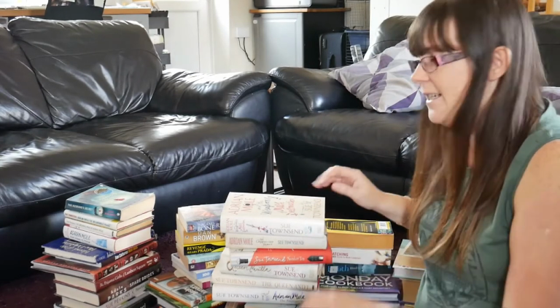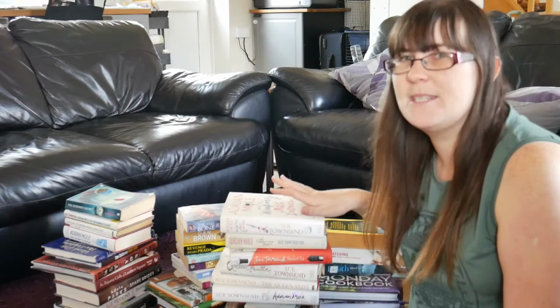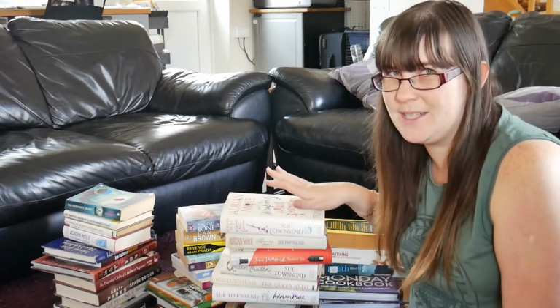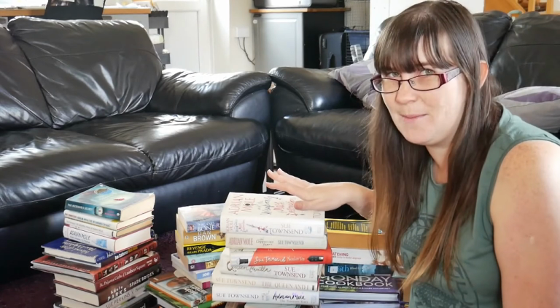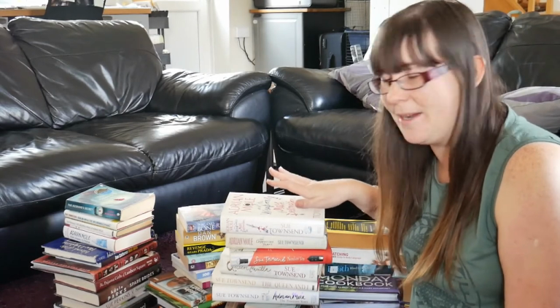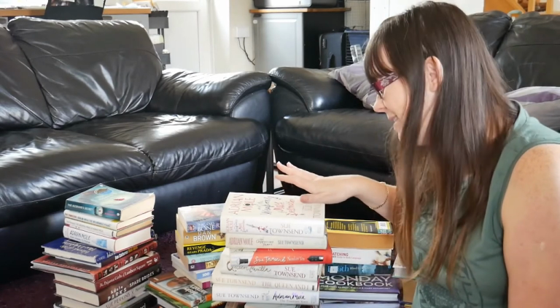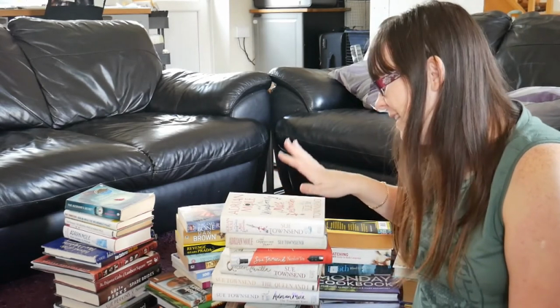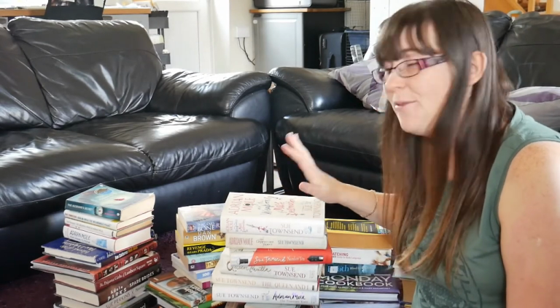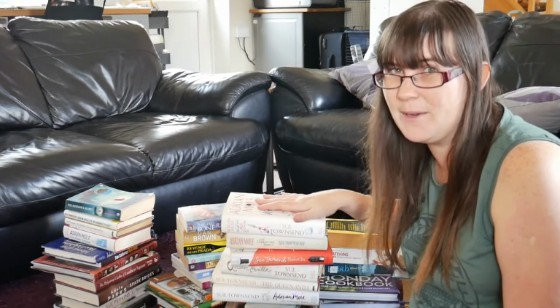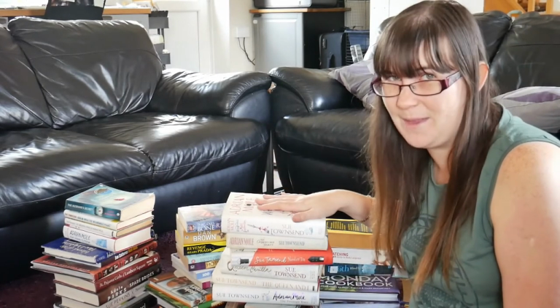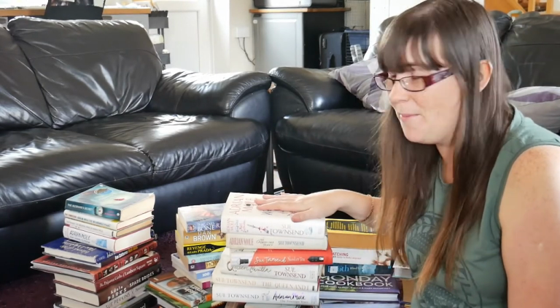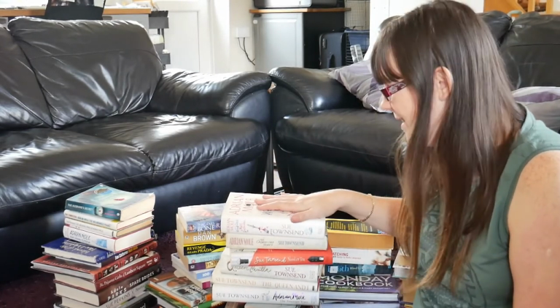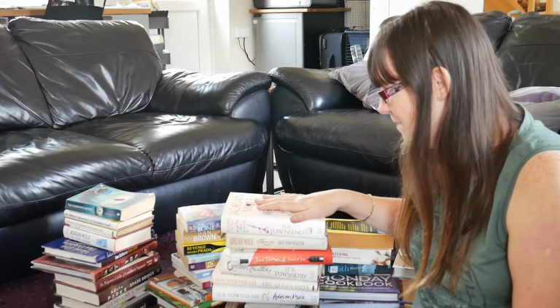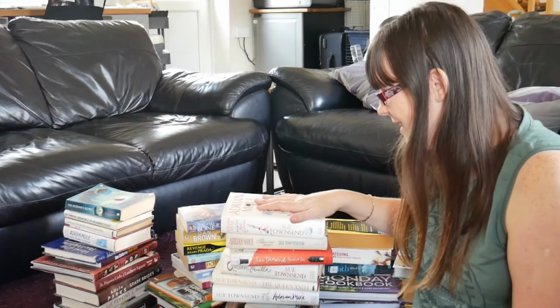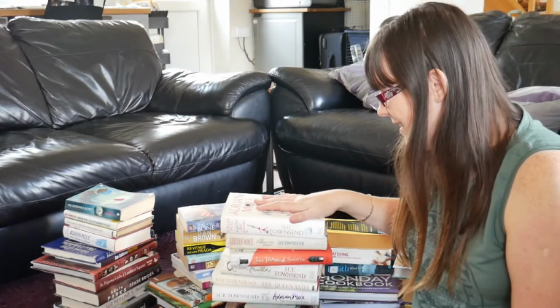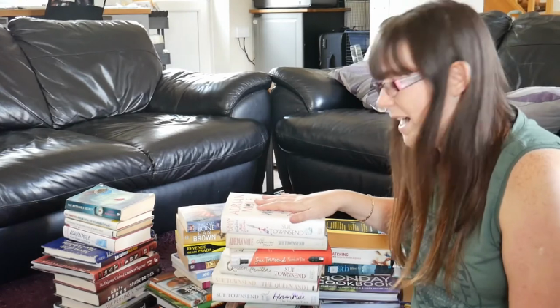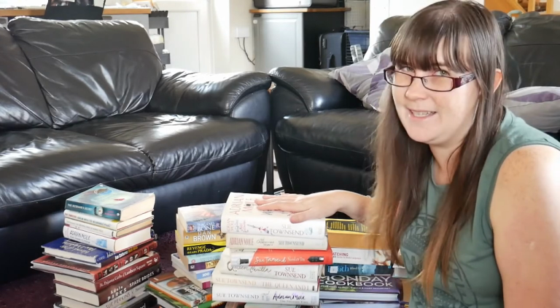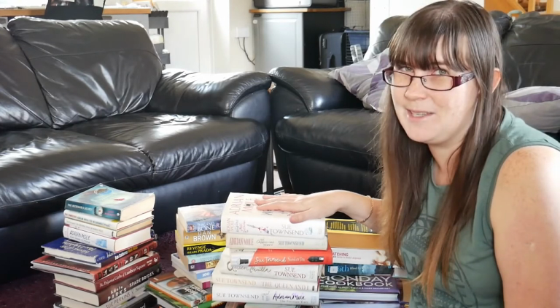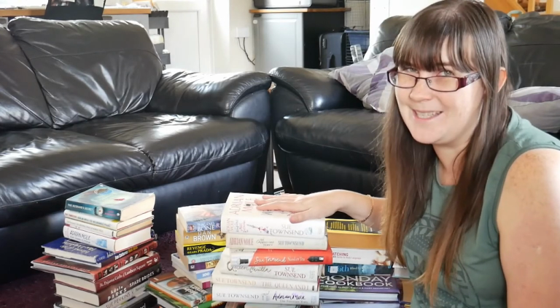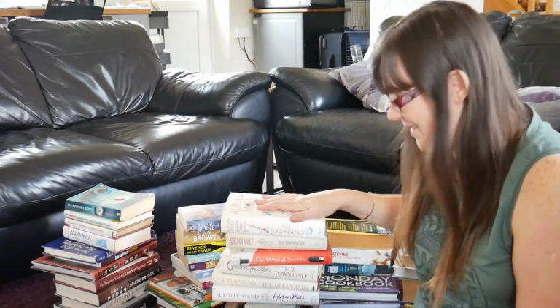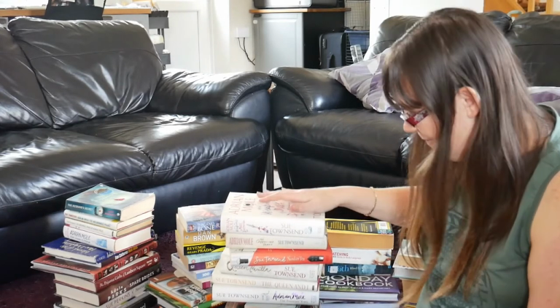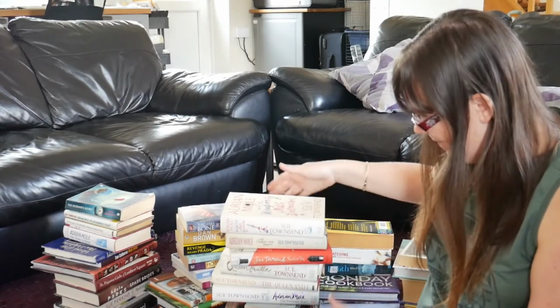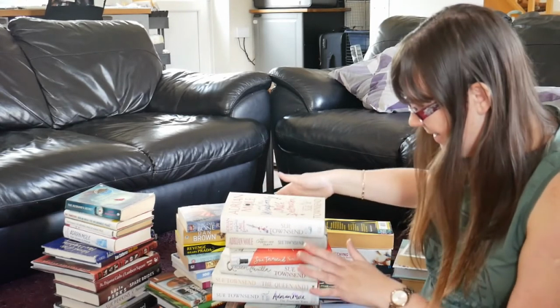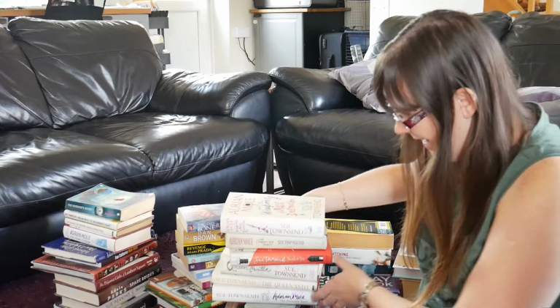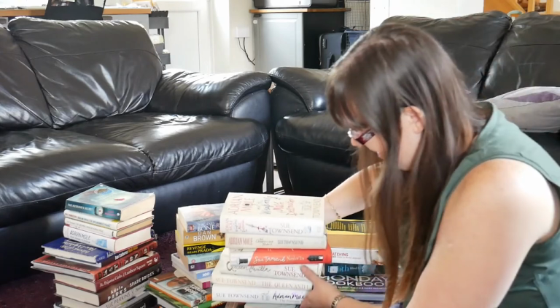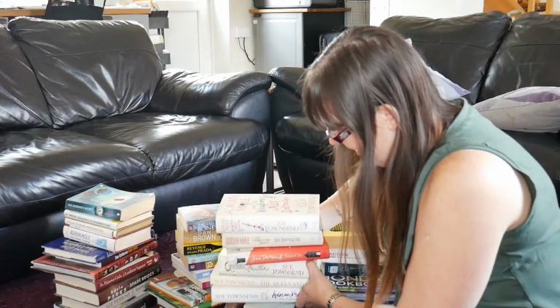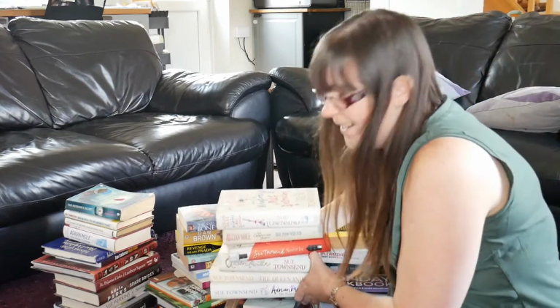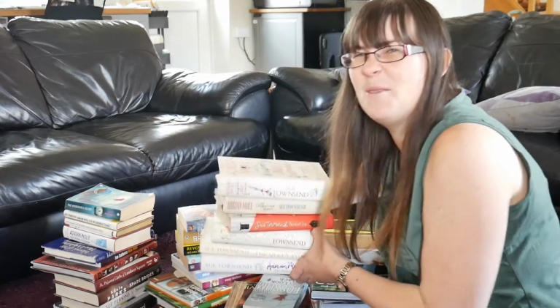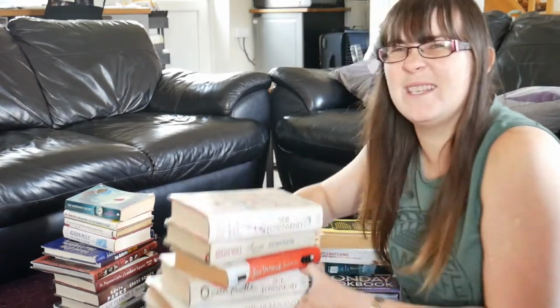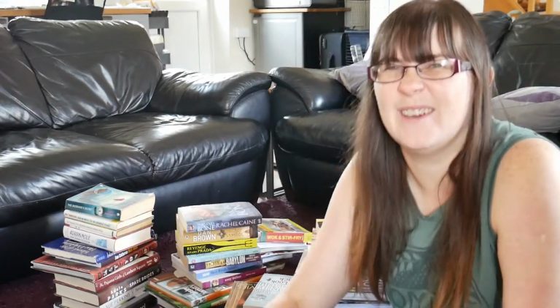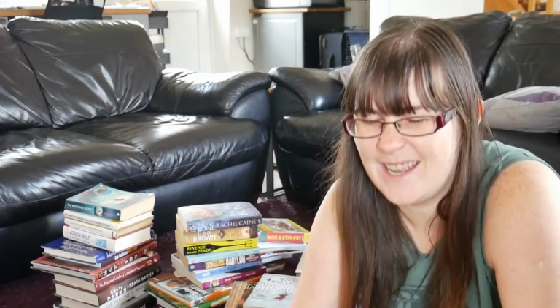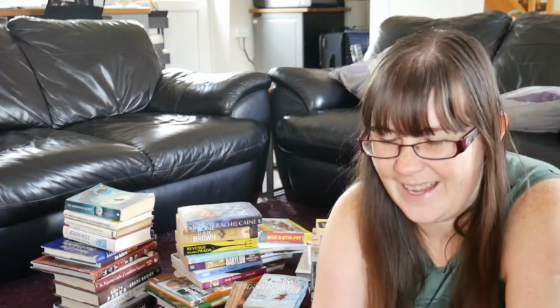Yeah, I'm still not decided about my Sue Townsends. So for now I'm going to keep them but I might make a decision in the future to get rid of them. We'll see. I can just move all these over here because they're not going anywhere.